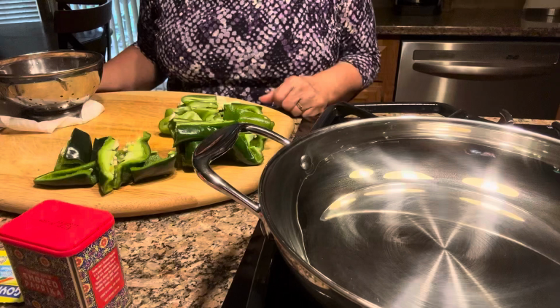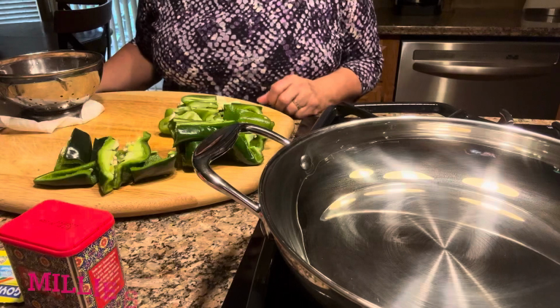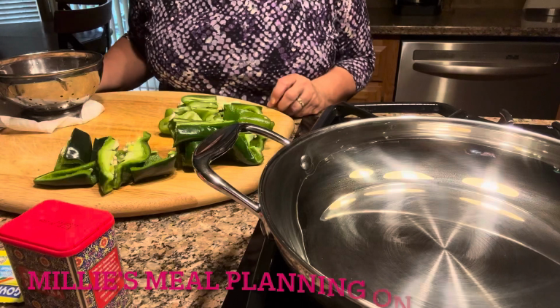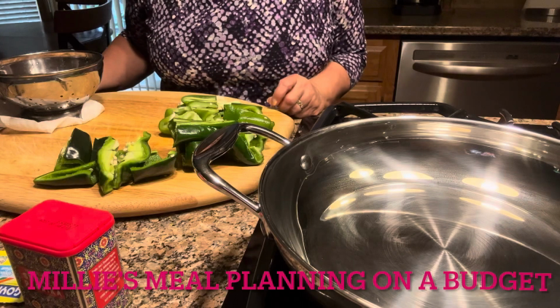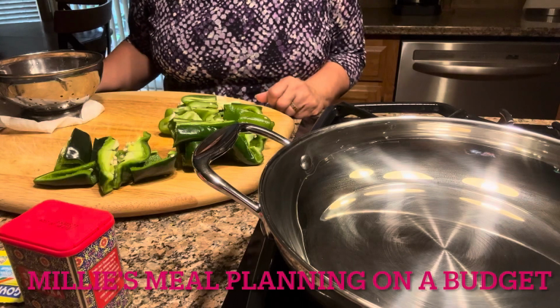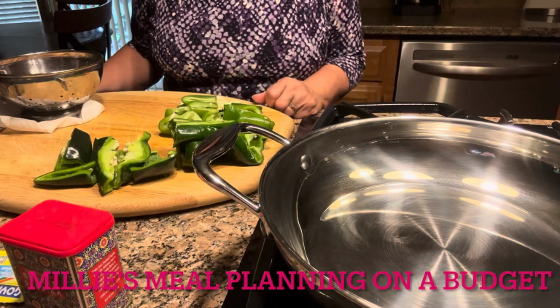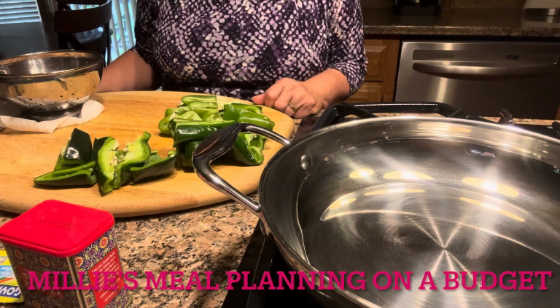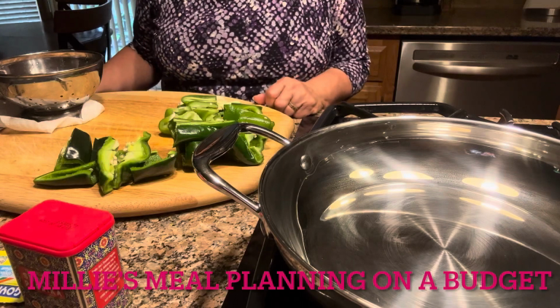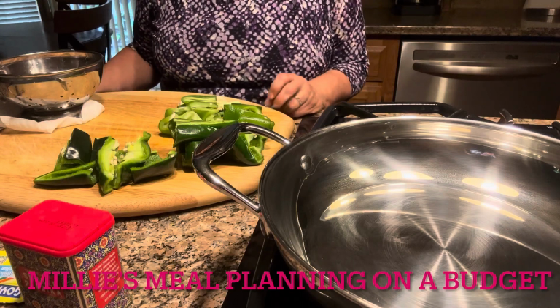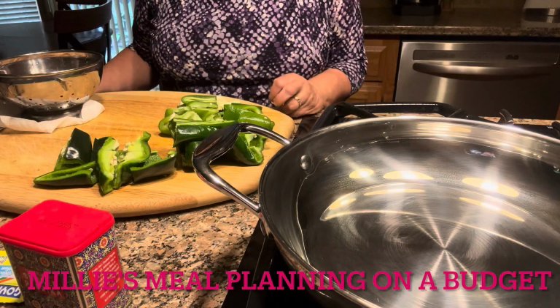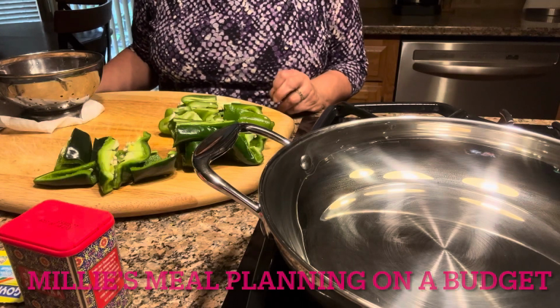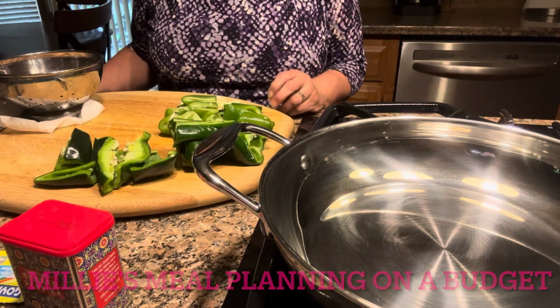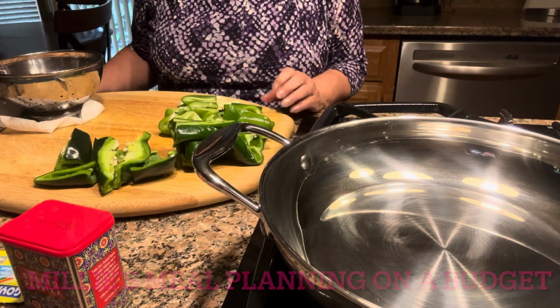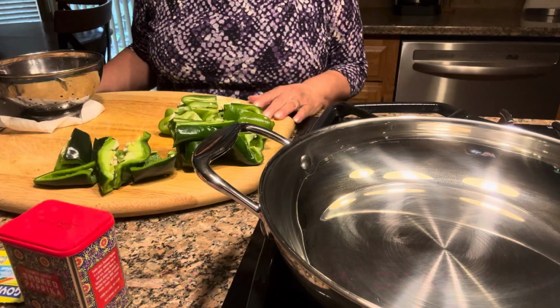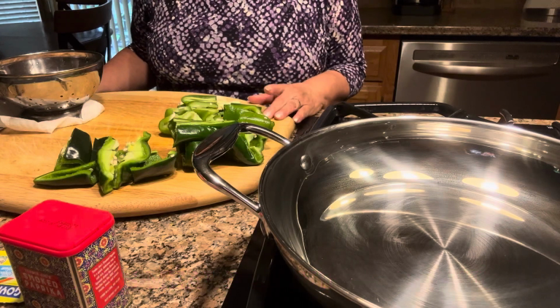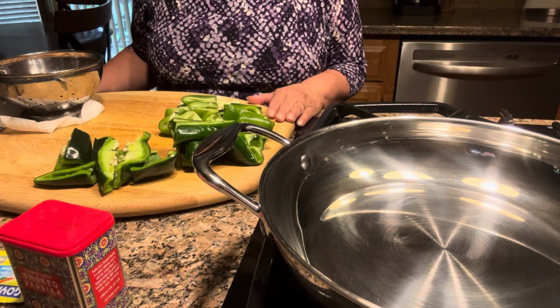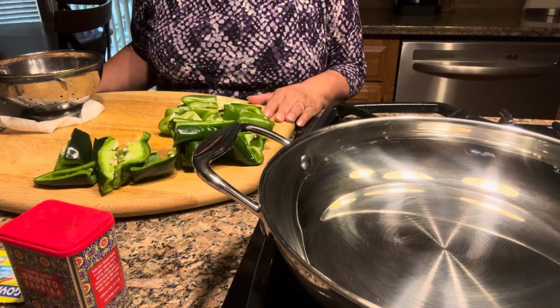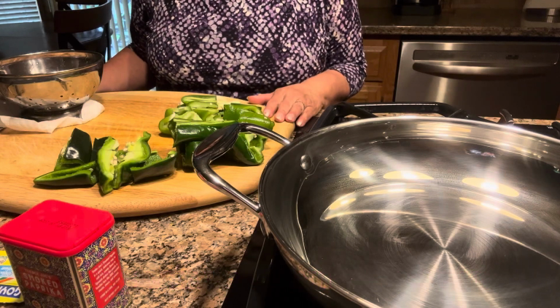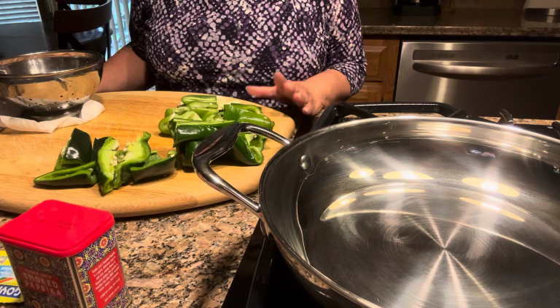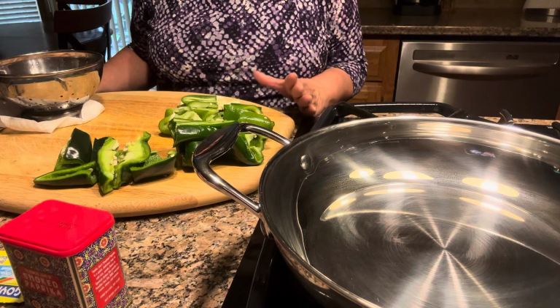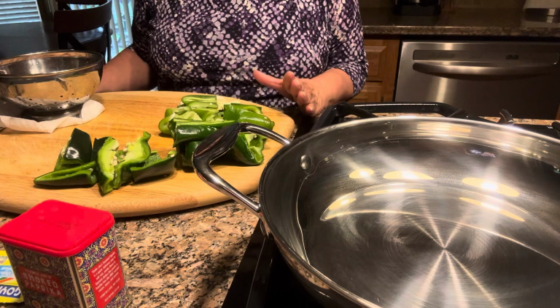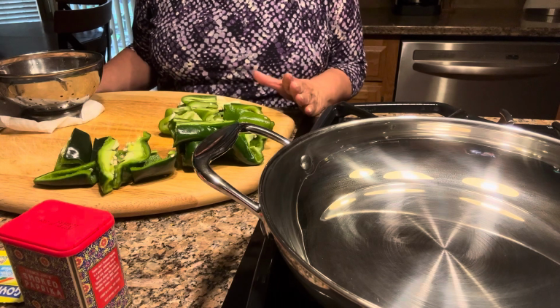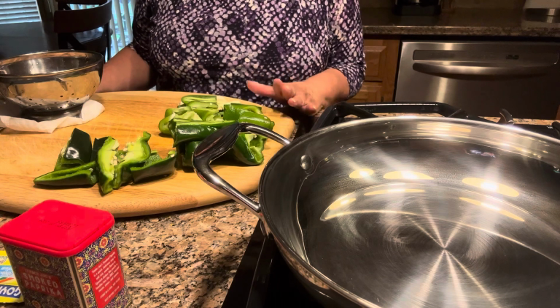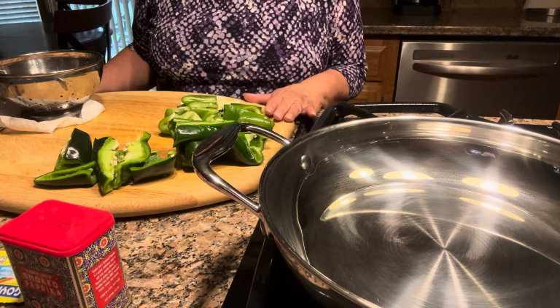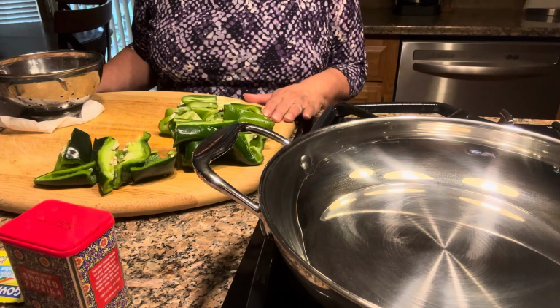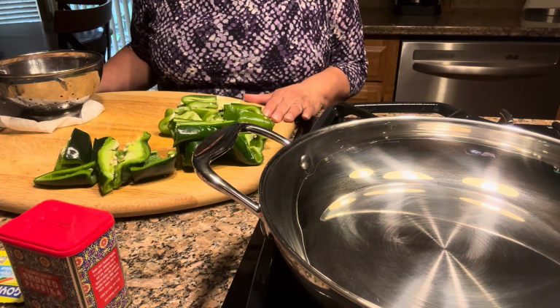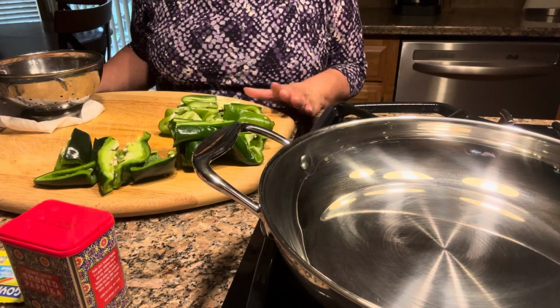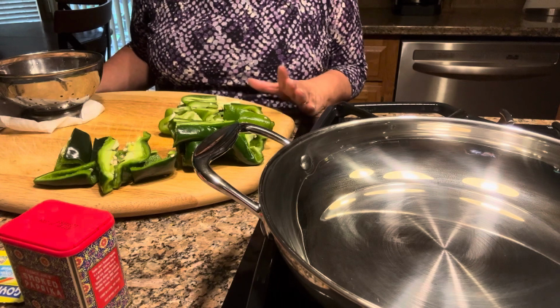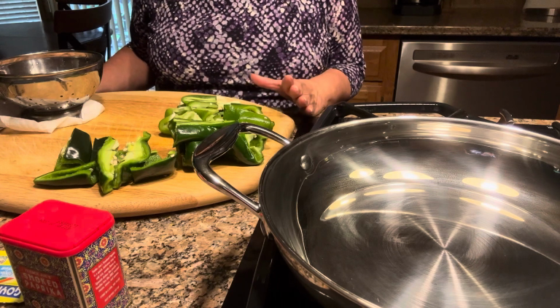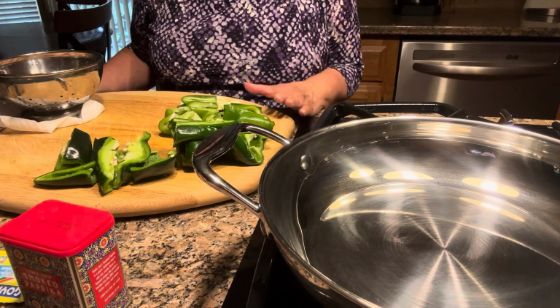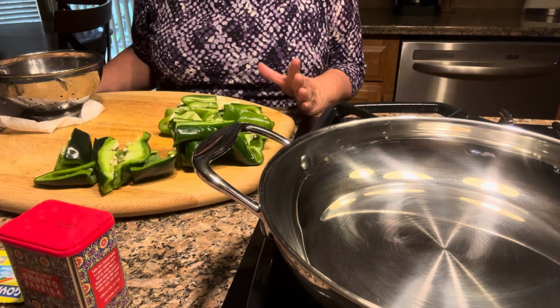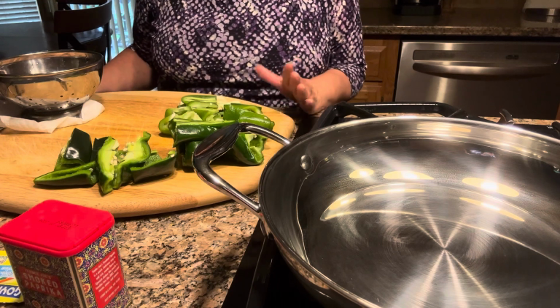Hi everybody, this is Millie. Welcome to Millie's Meal Planning on a Budget. Today I'm going to share with you my green salsa enchiladas.